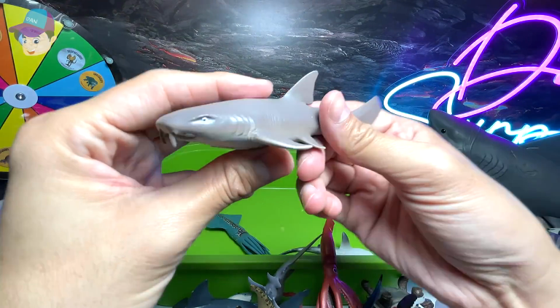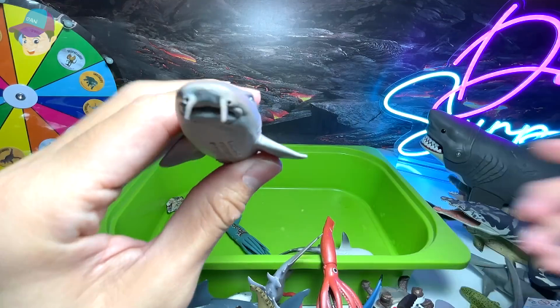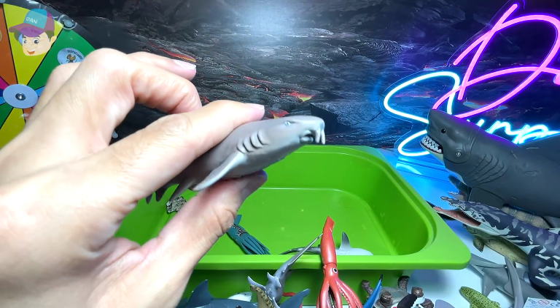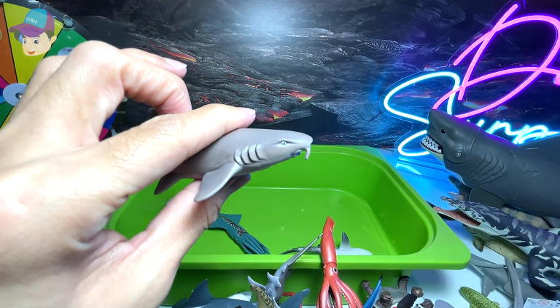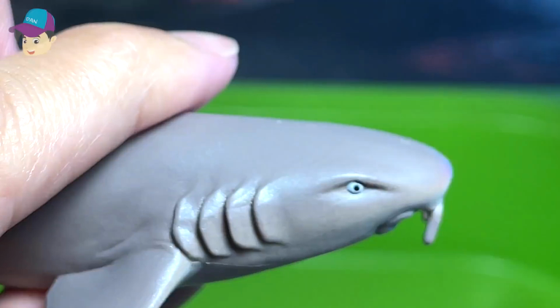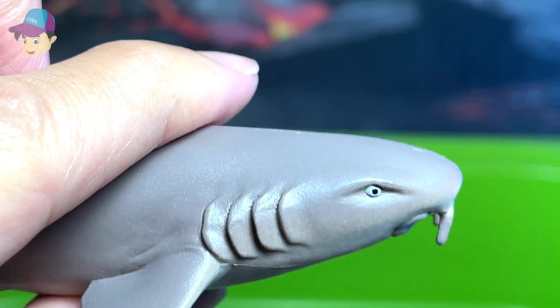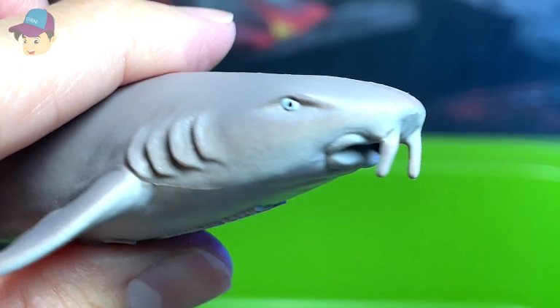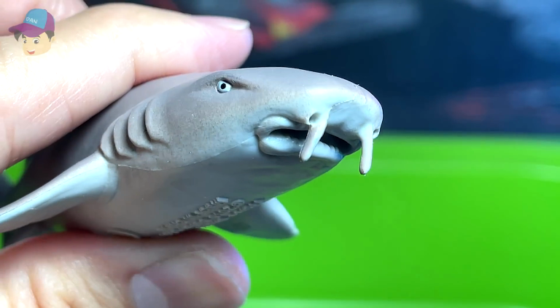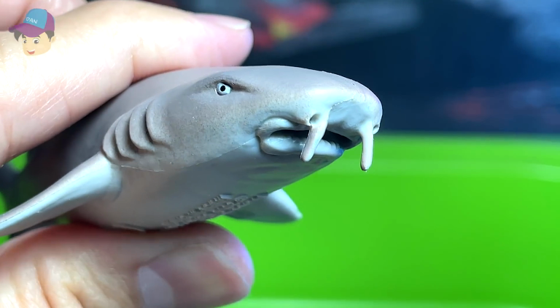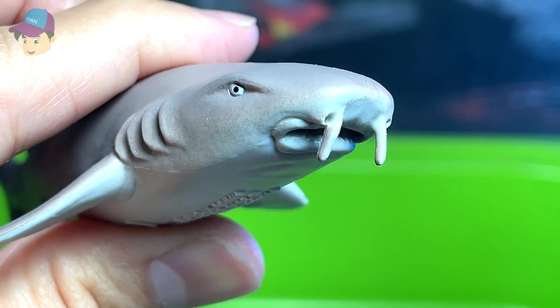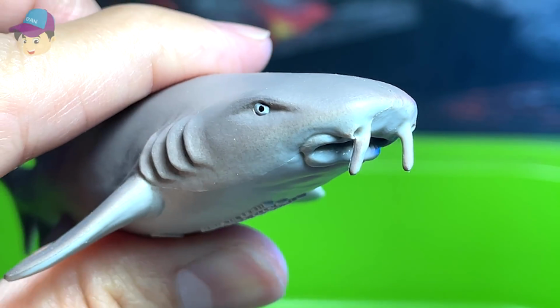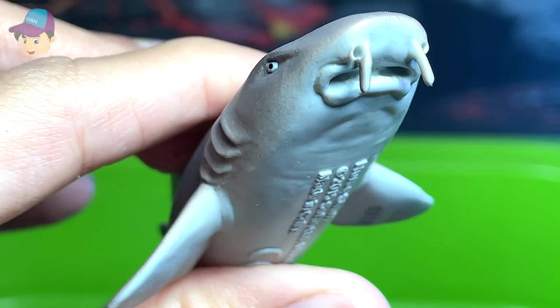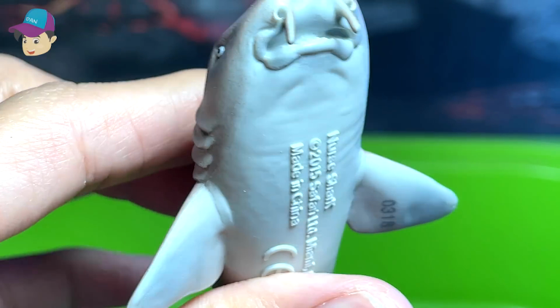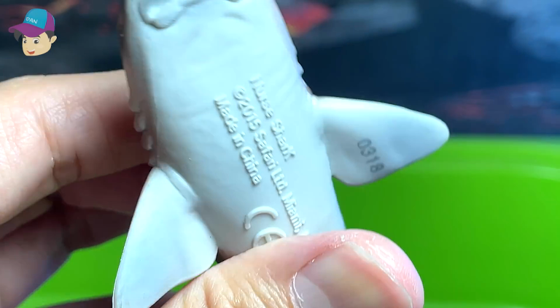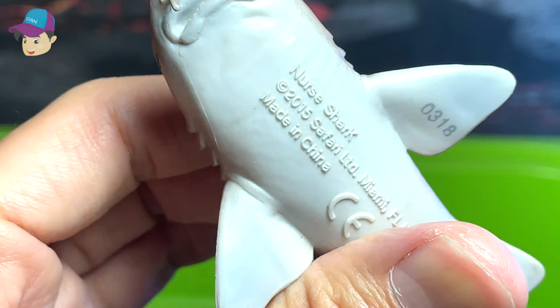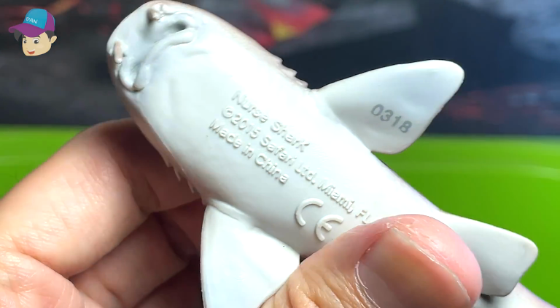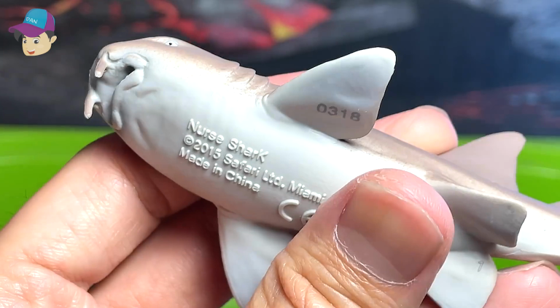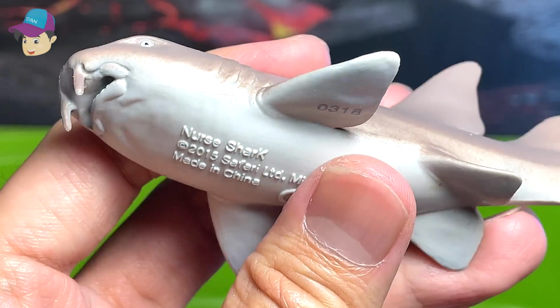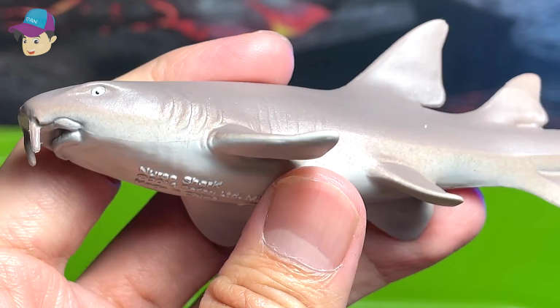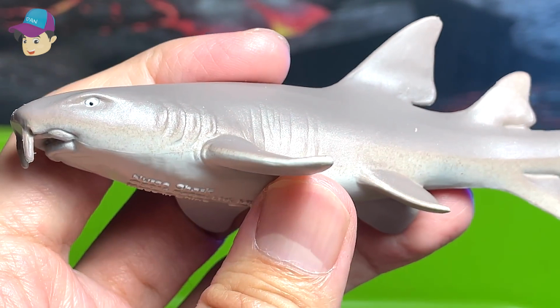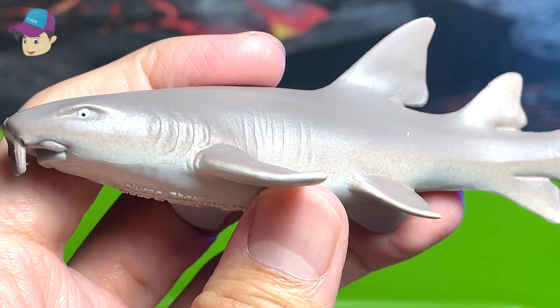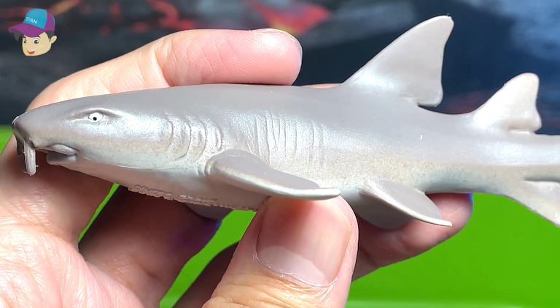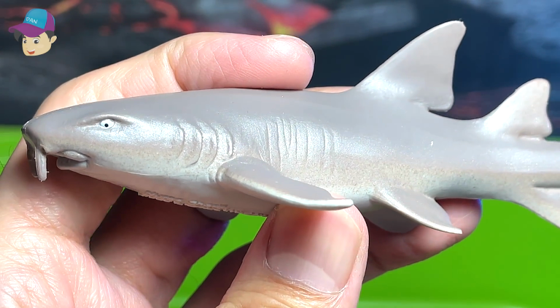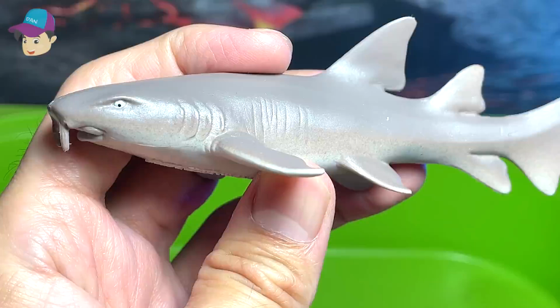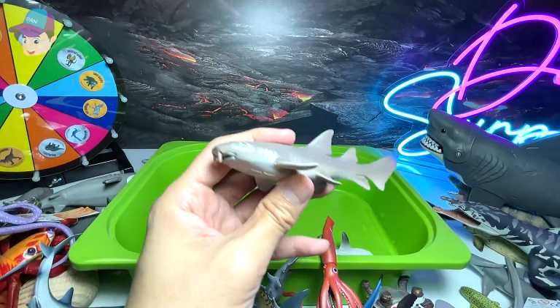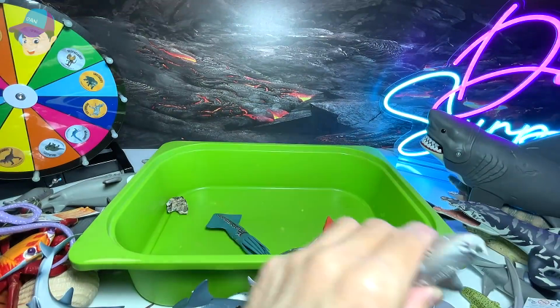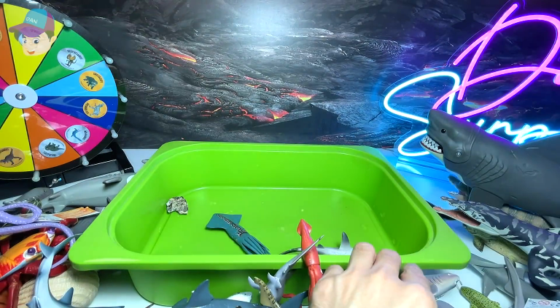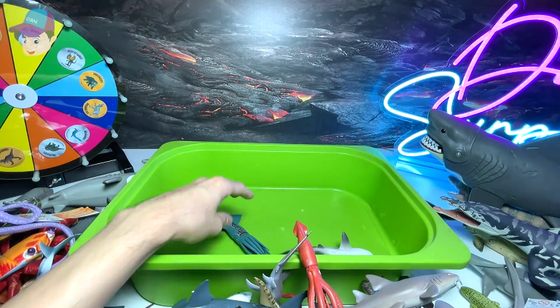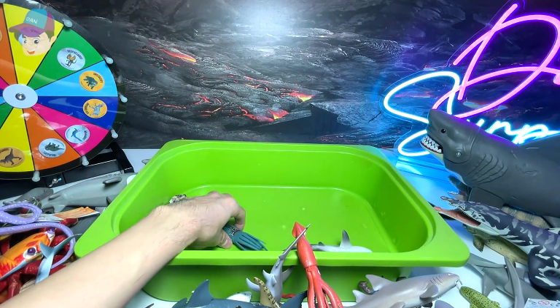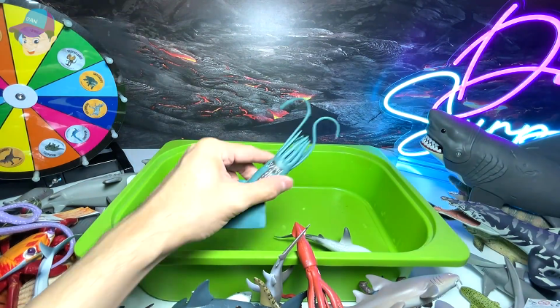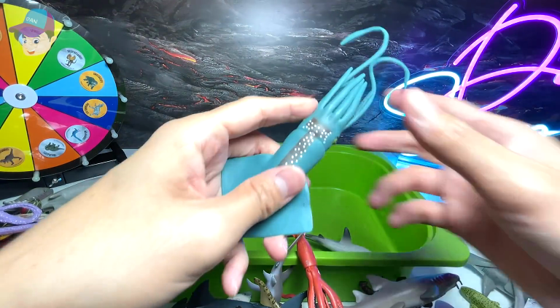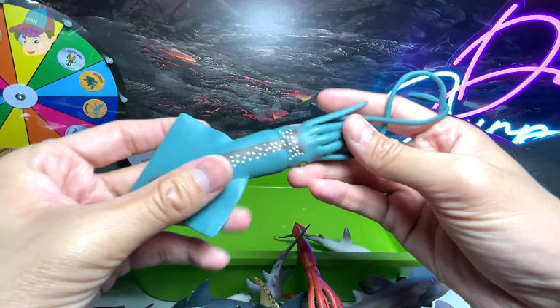We have a nurse shark. You can see it has two barbels right in front — I don't even know what to actually call these two little things. And a squid.